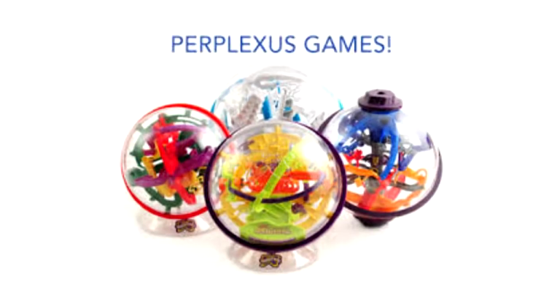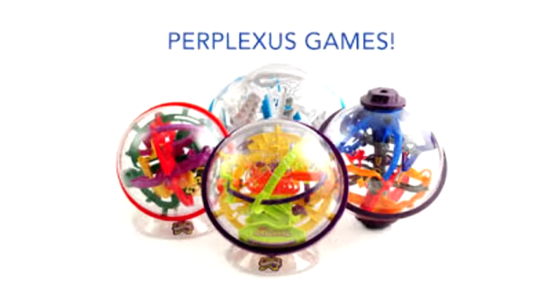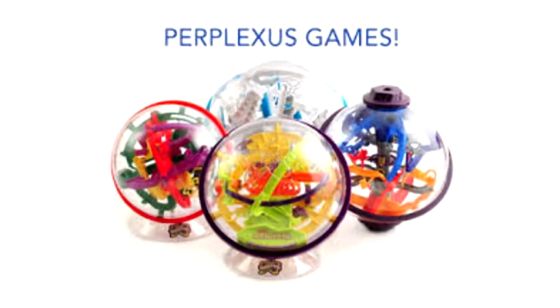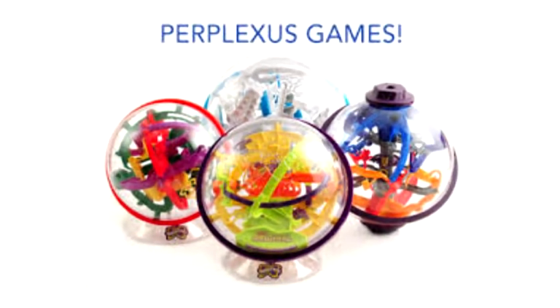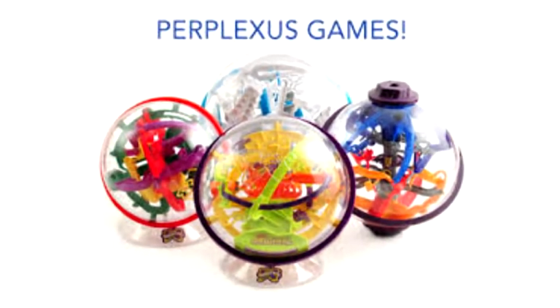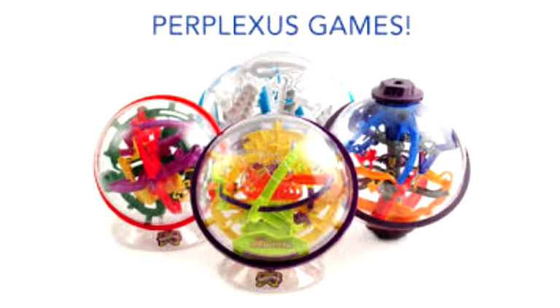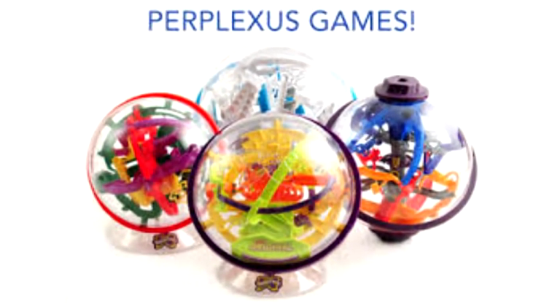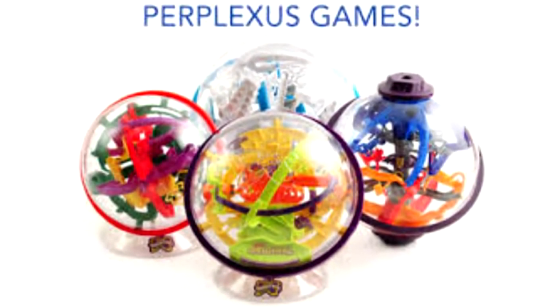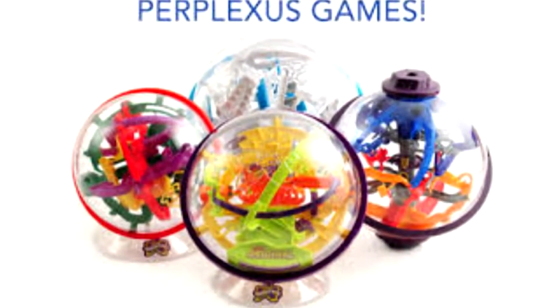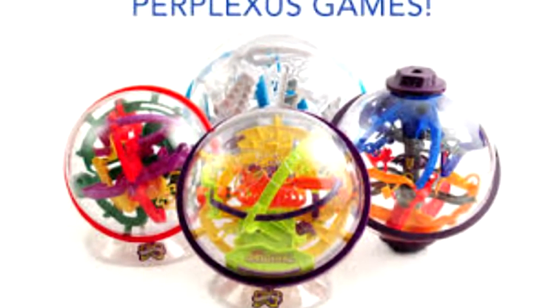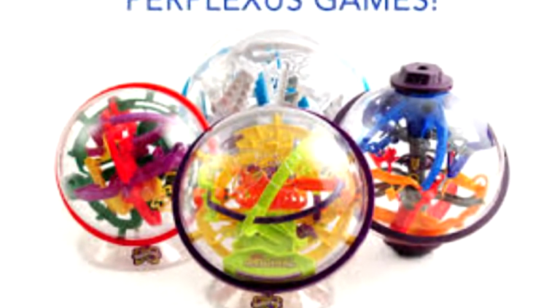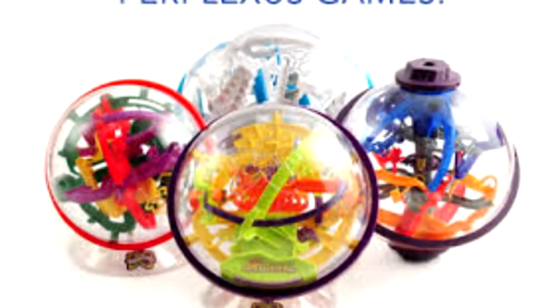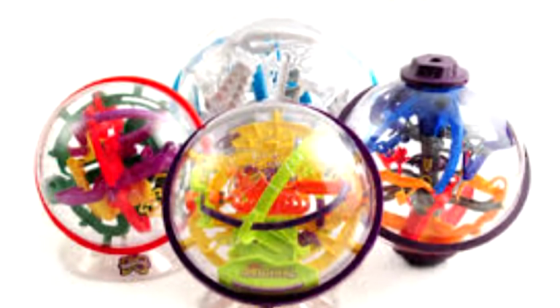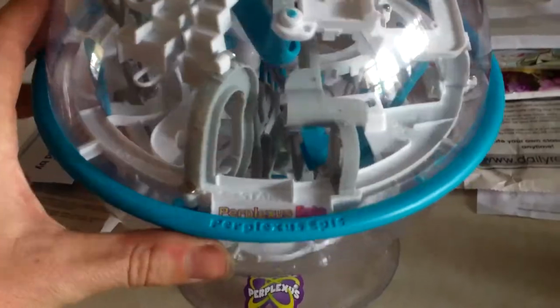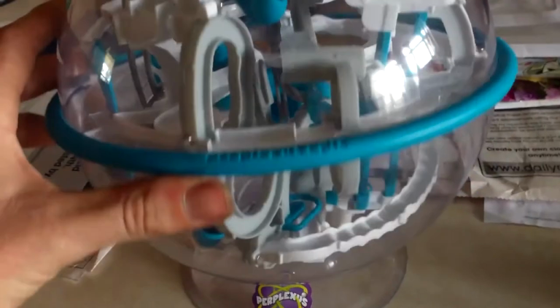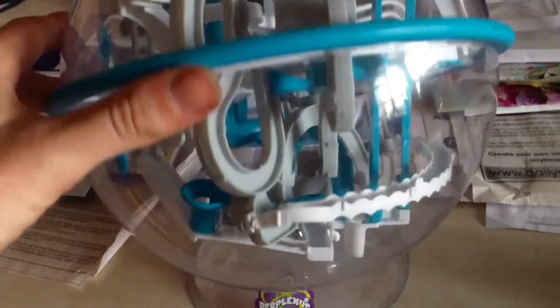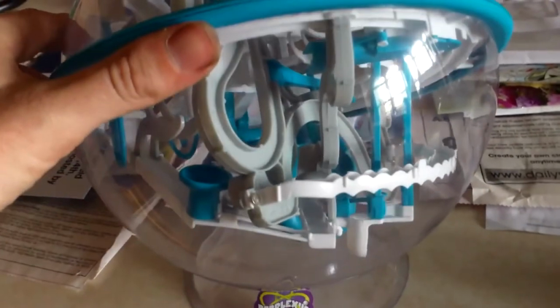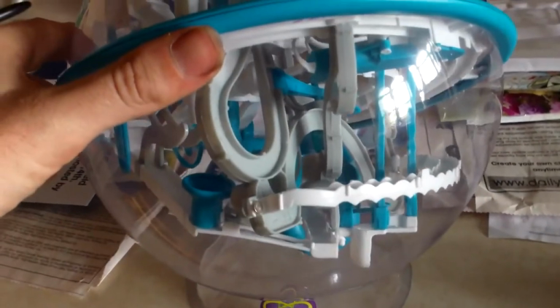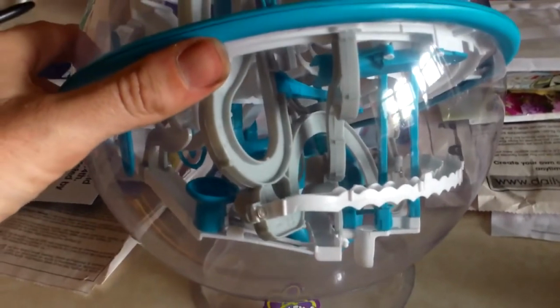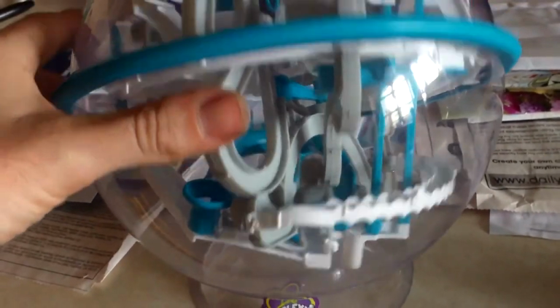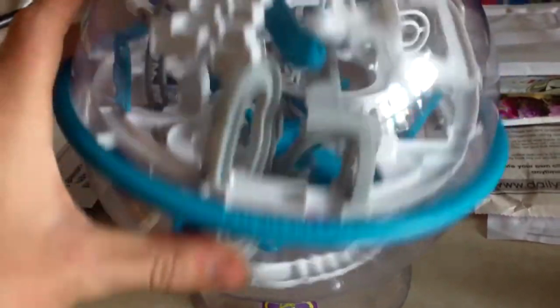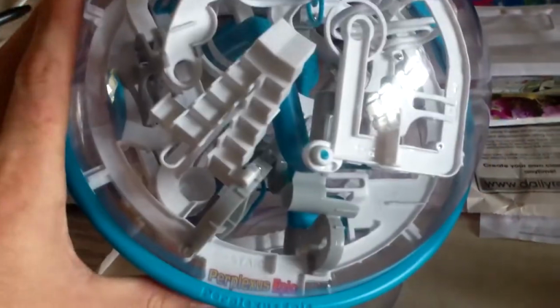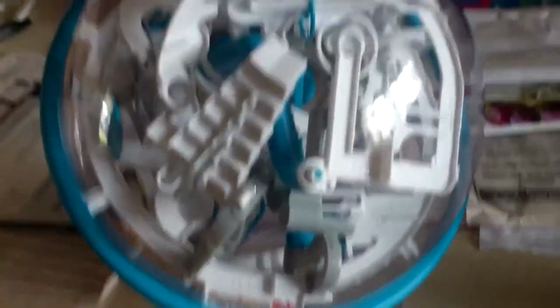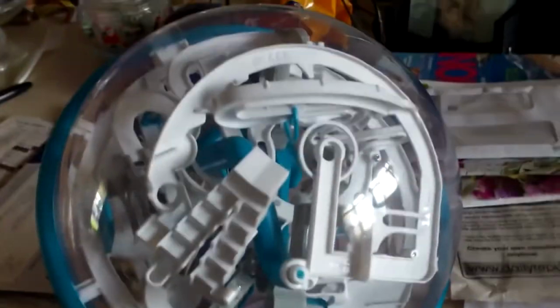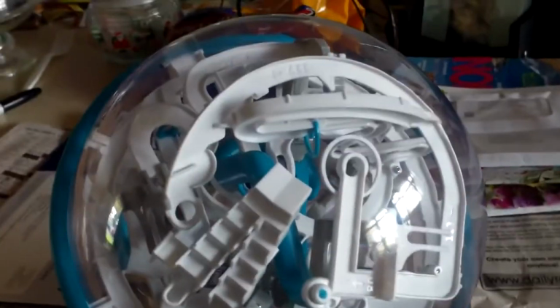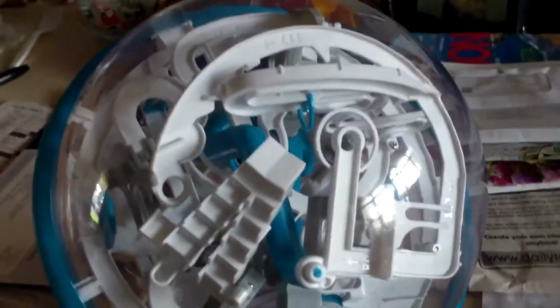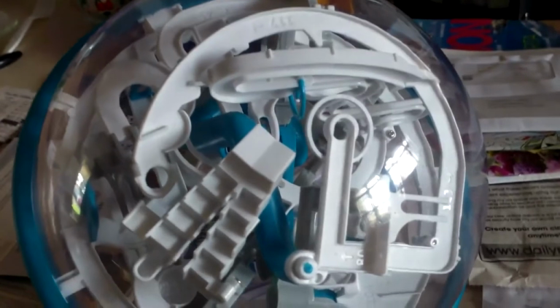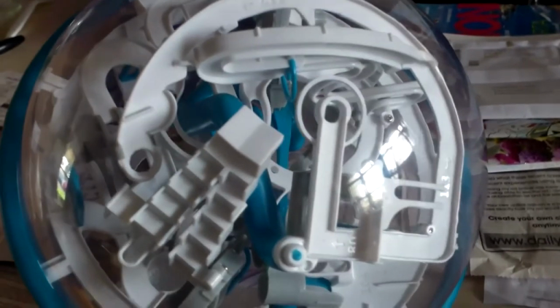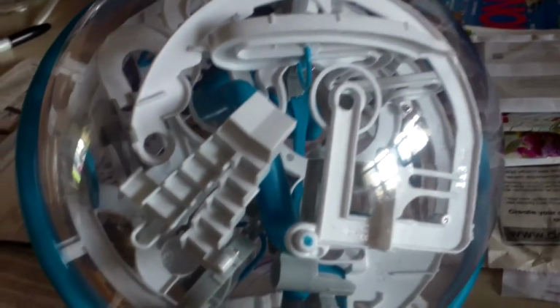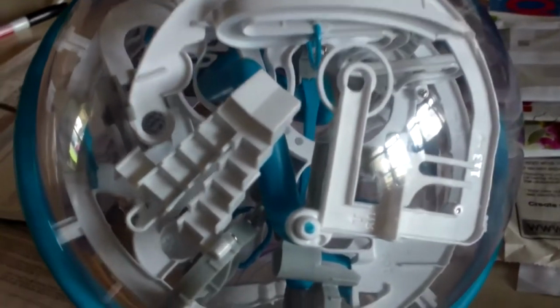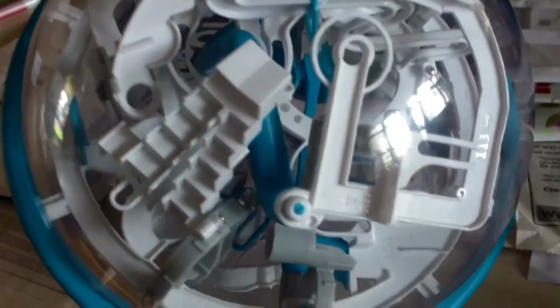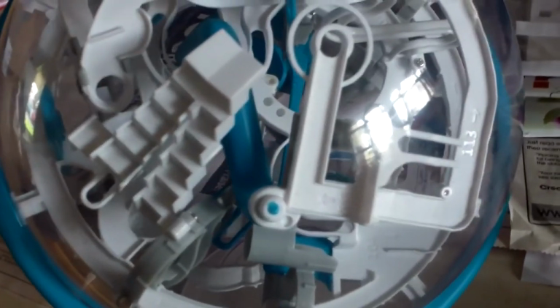So you're thinking of getting one of the Perplexus Maze games. I tell you, I love this game. My kids and I have the Perplexus Epic, and we play with that thing all the time. It makes an awesome gift, and it's really challenging to see how far you can get through it.